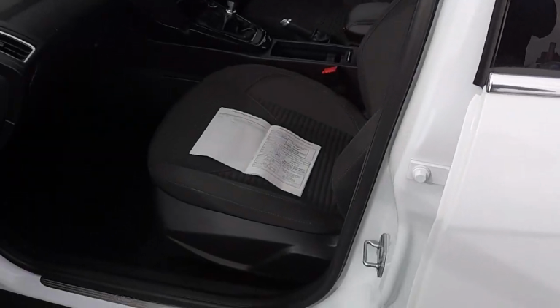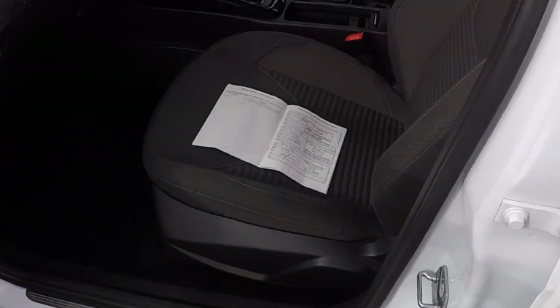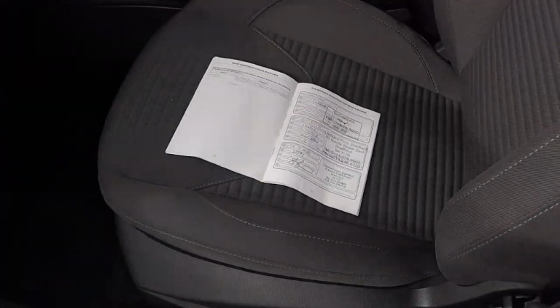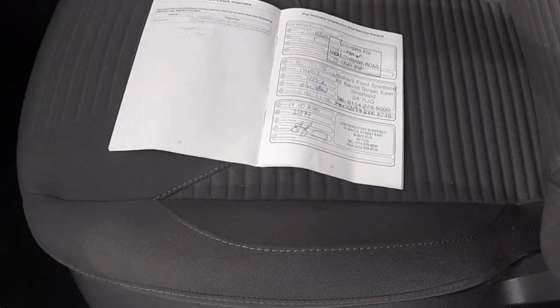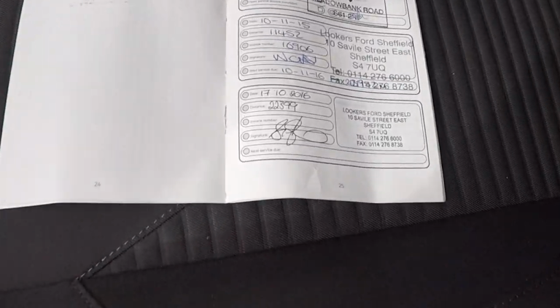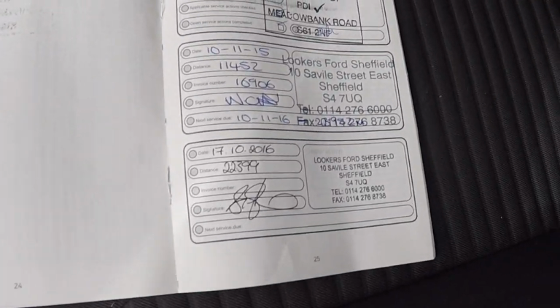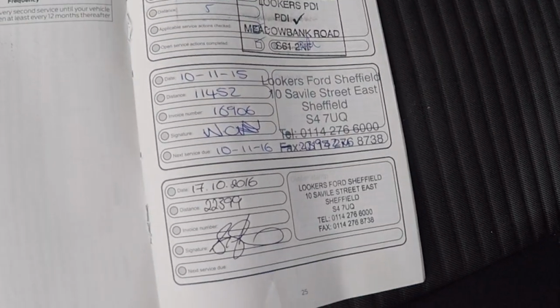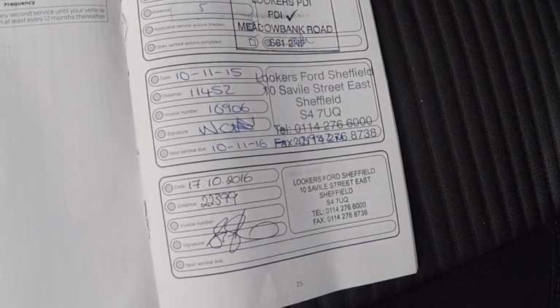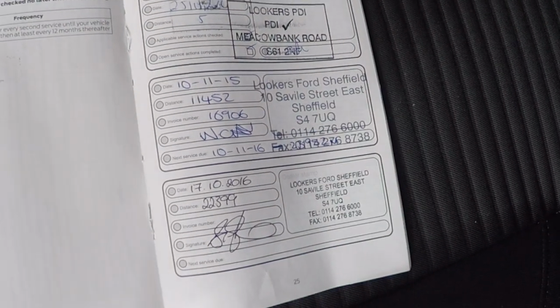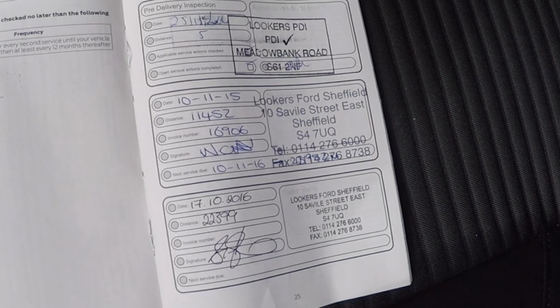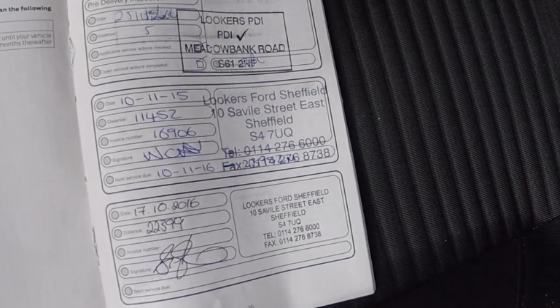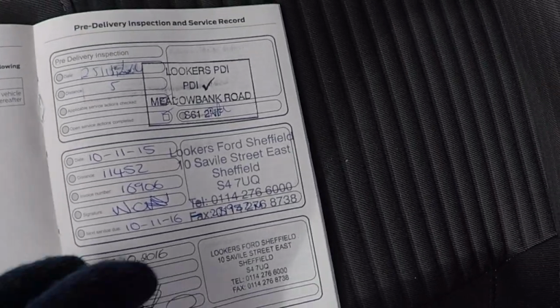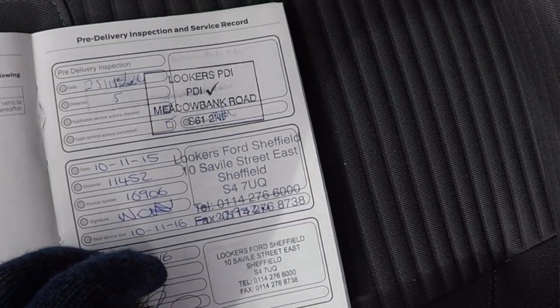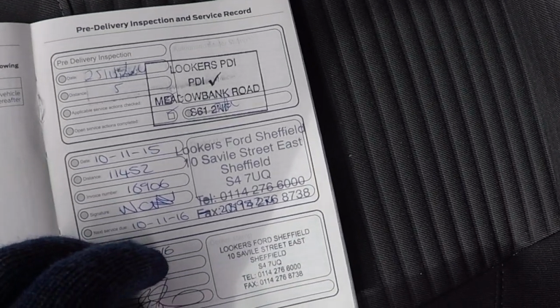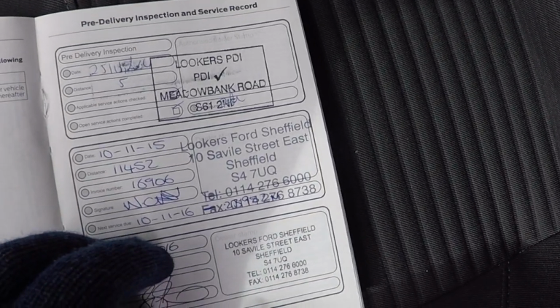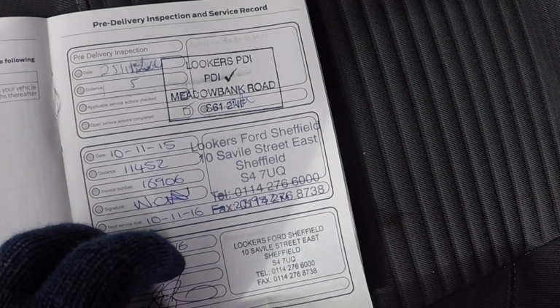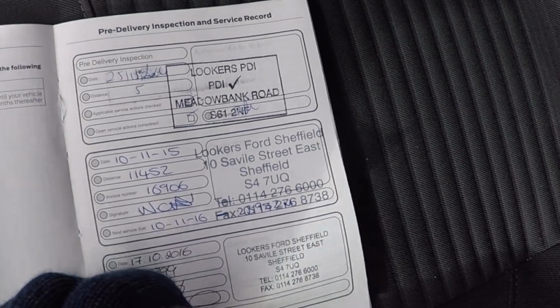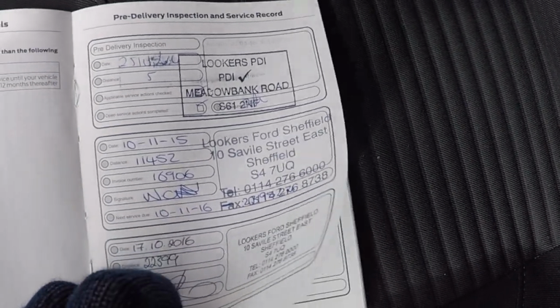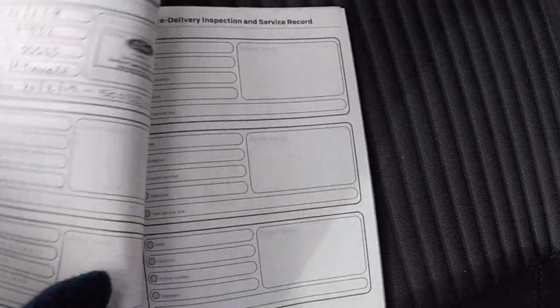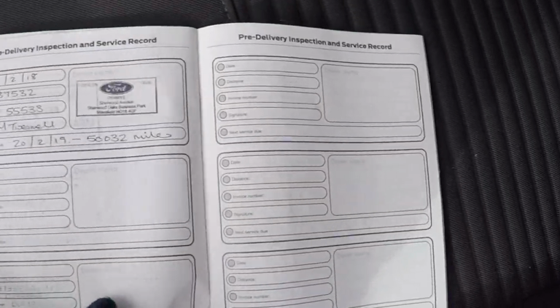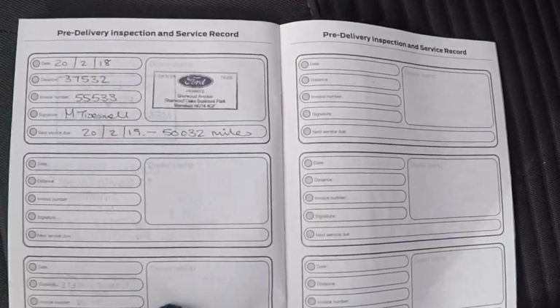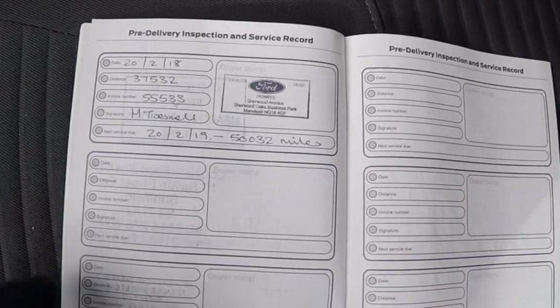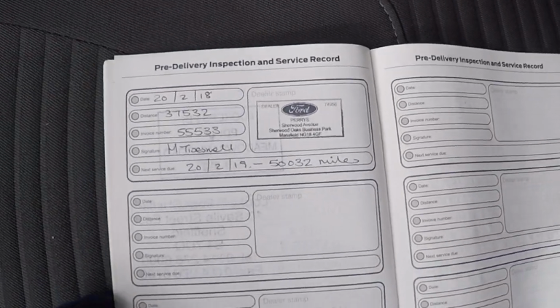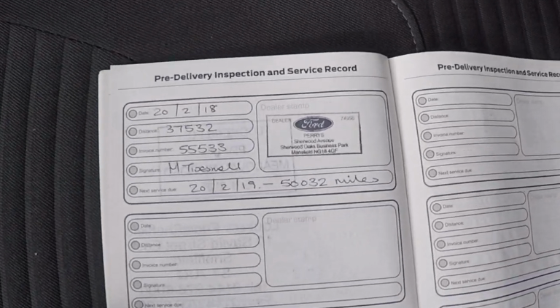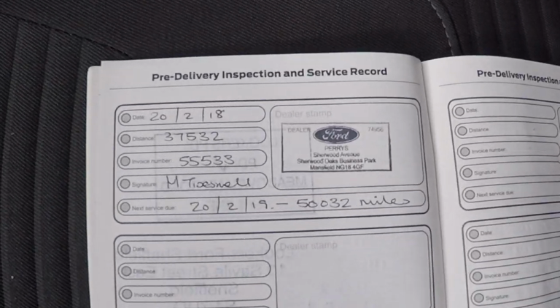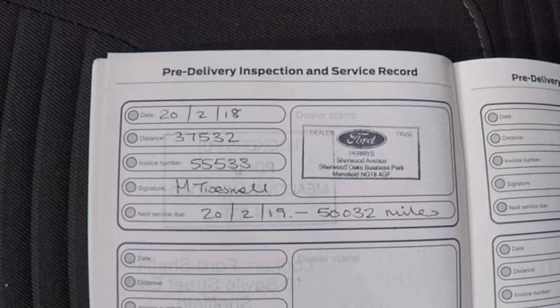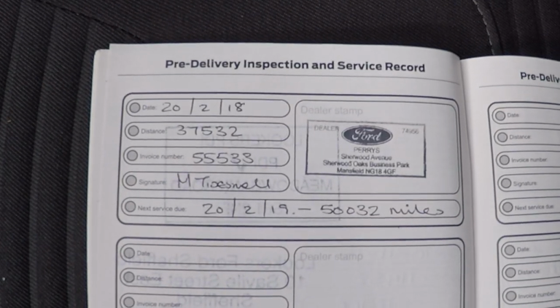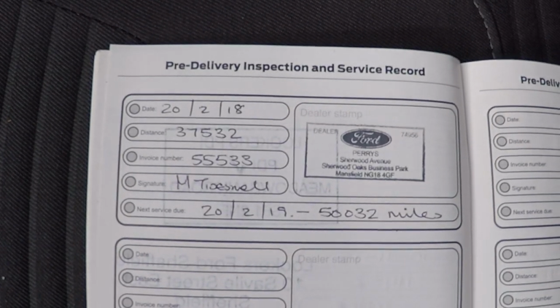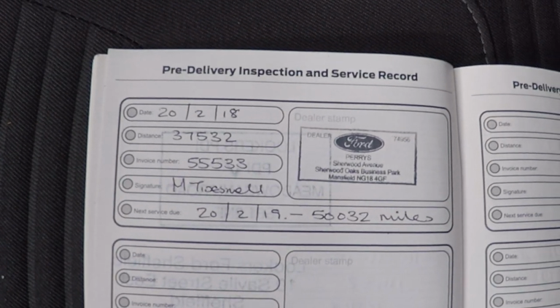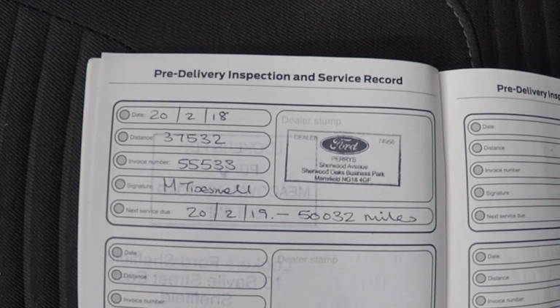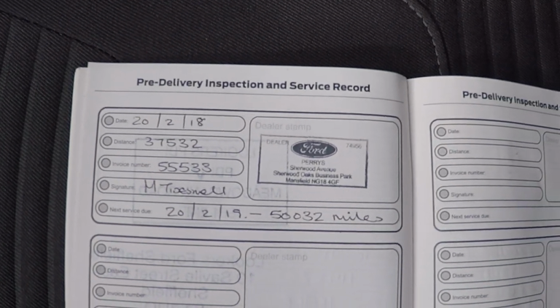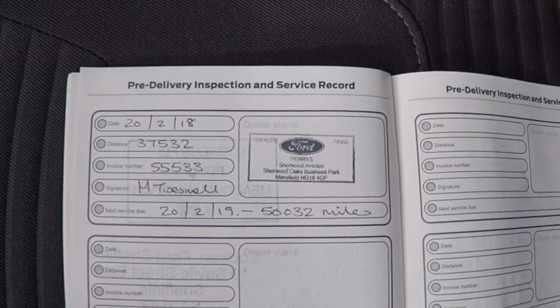Taking a look inside the car, we've got full Ford service history with the car. Just turn the page to show you the latest service, serviced on the 20th of February this year.